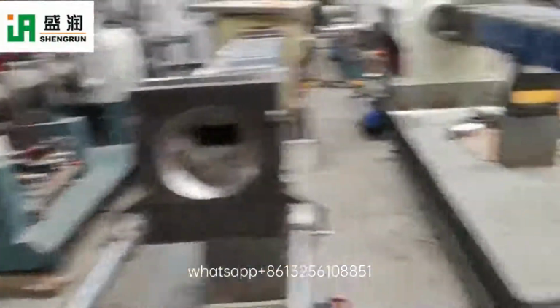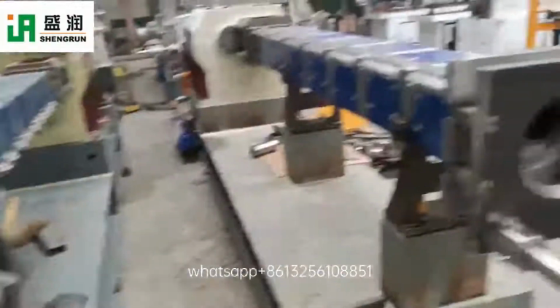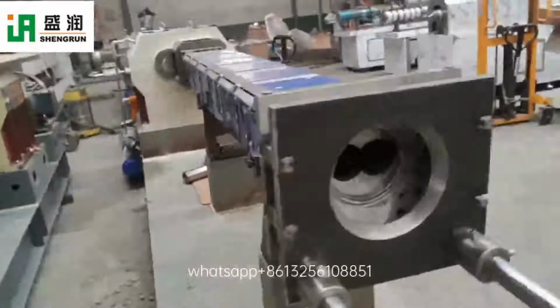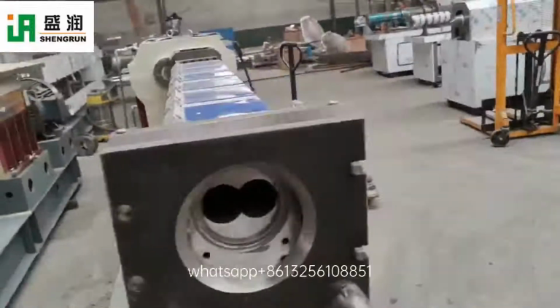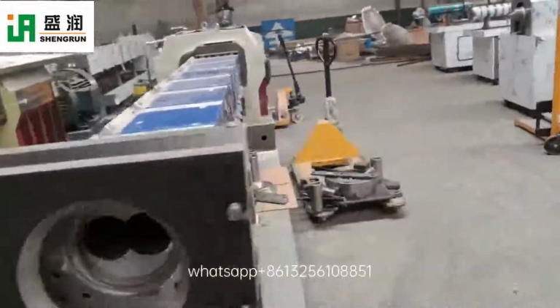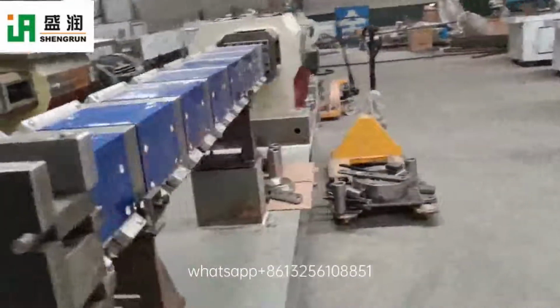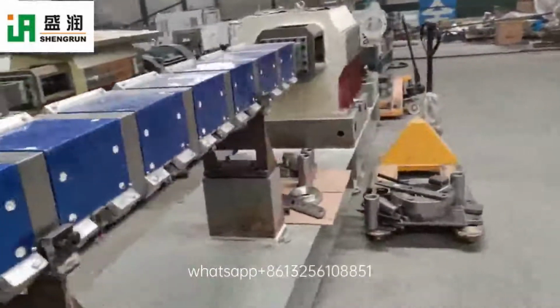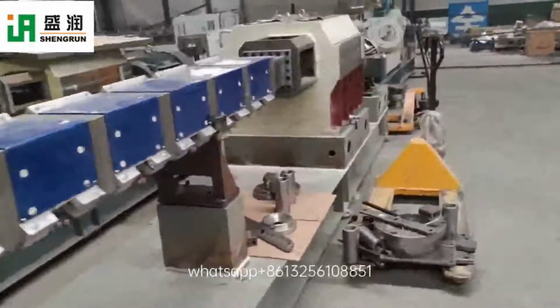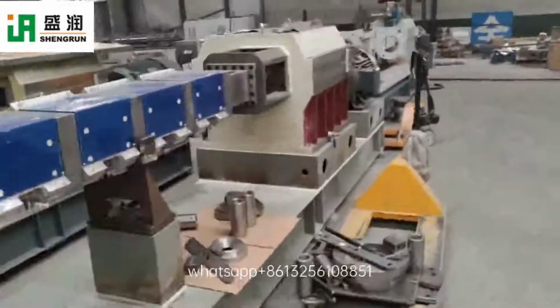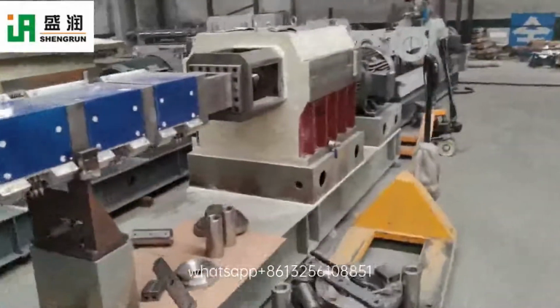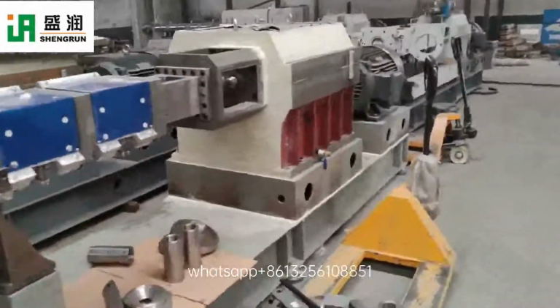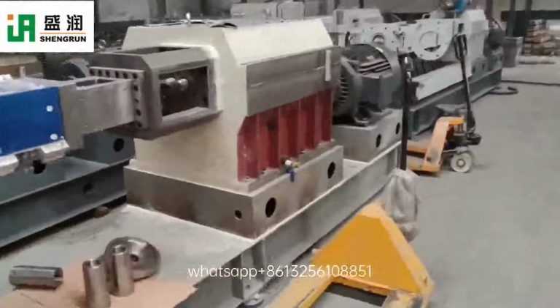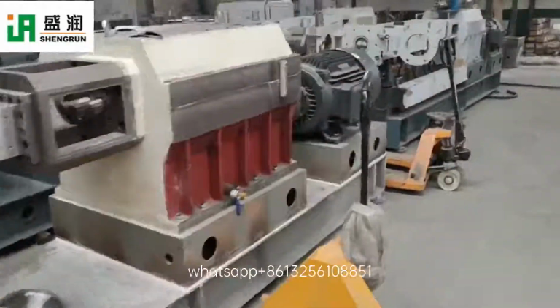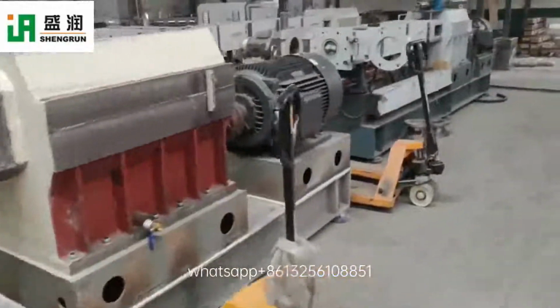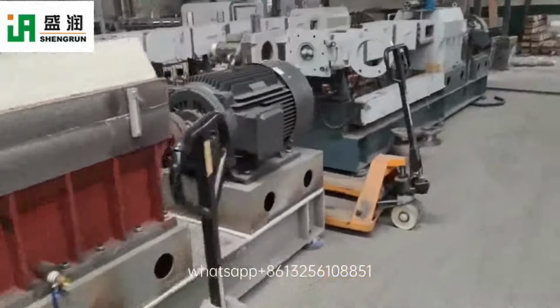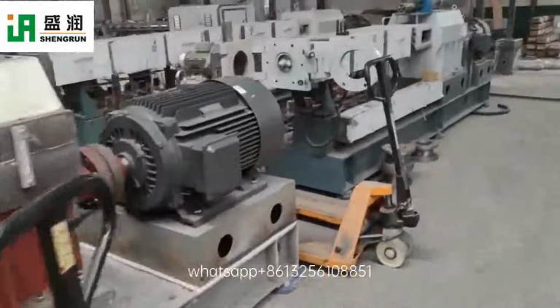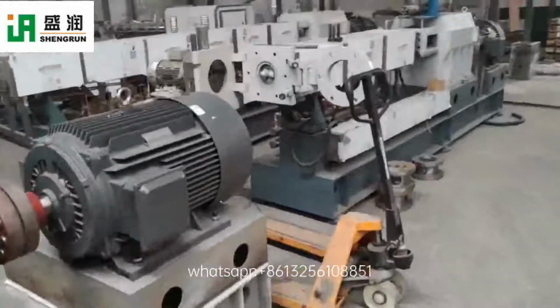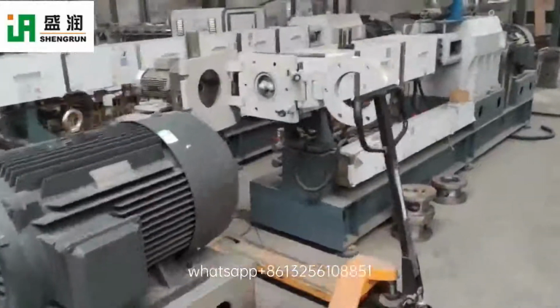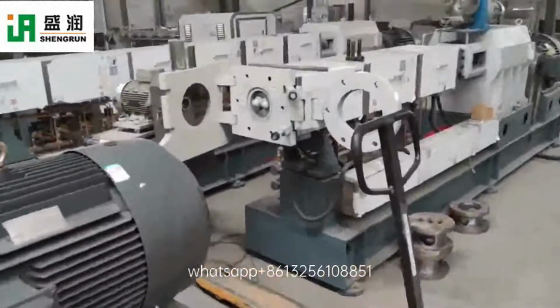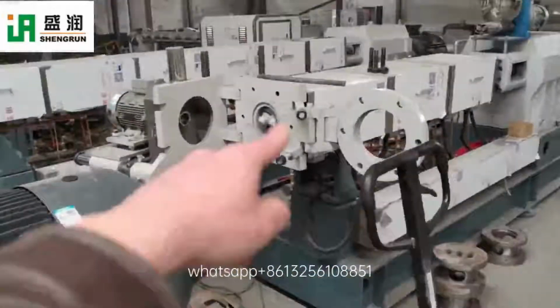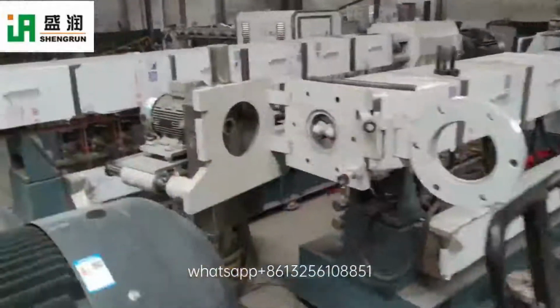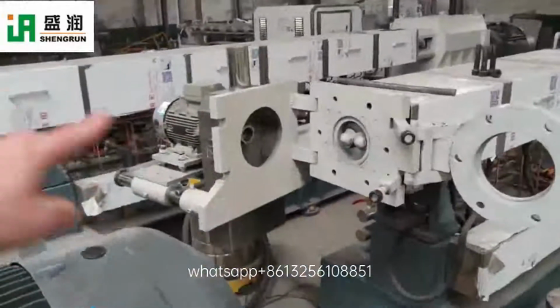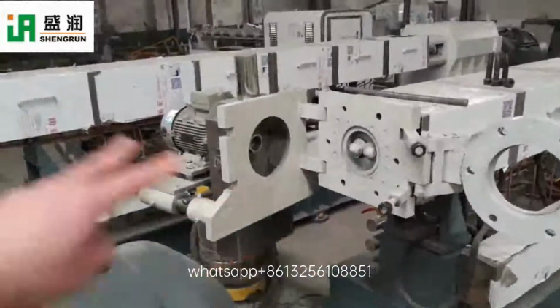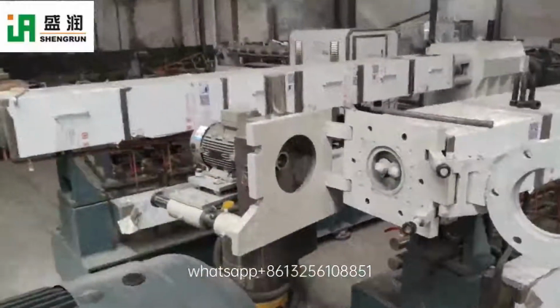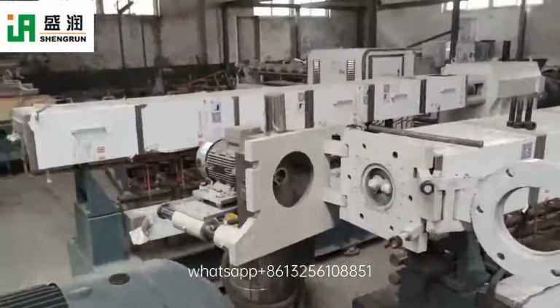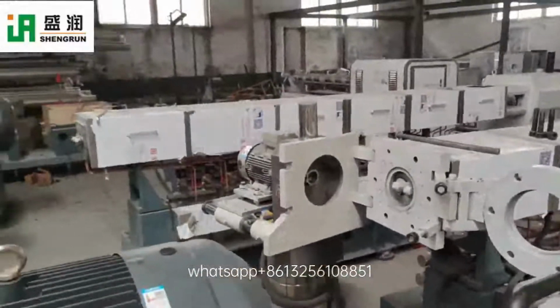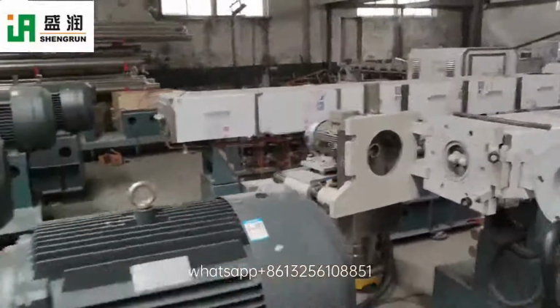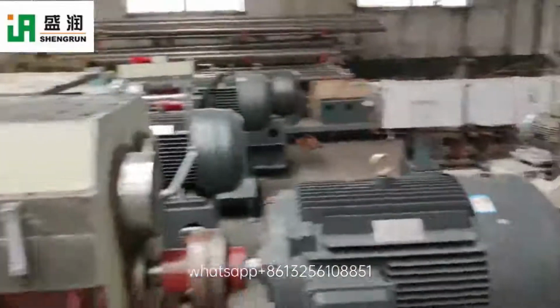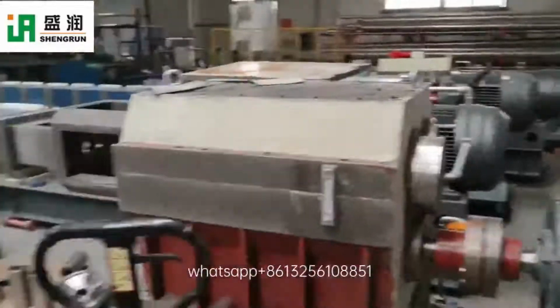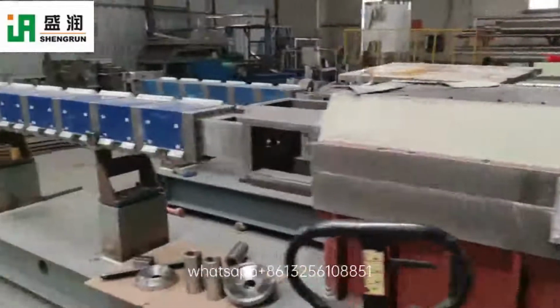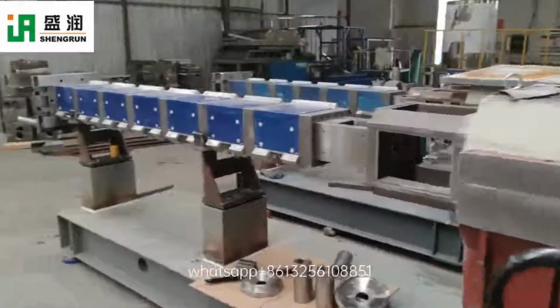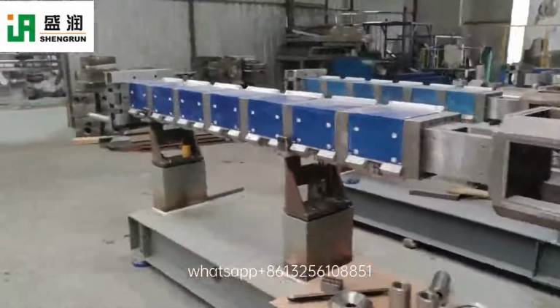We have different motors and the gearbox is very strong. And these two, they are finished. So we have machines in stock.